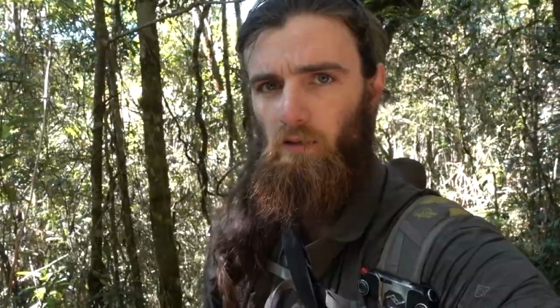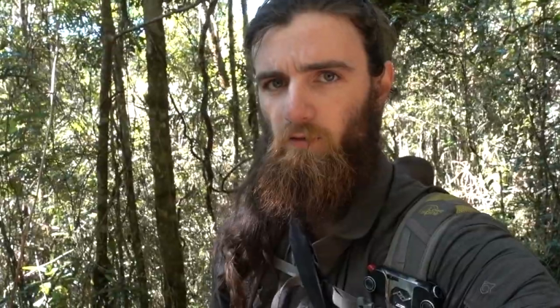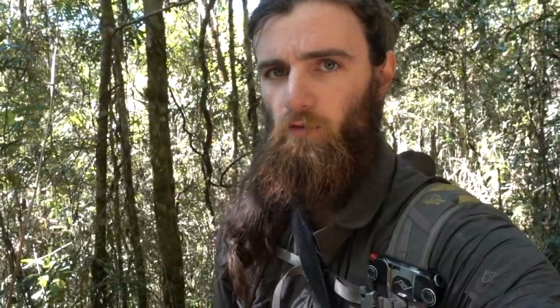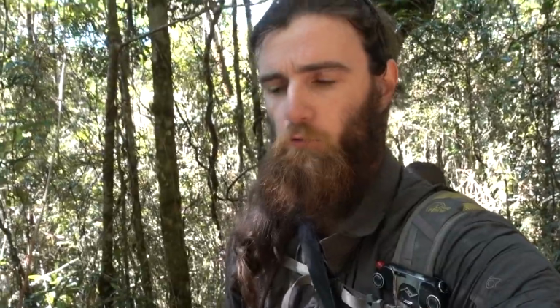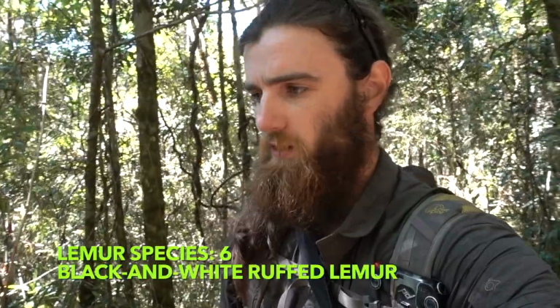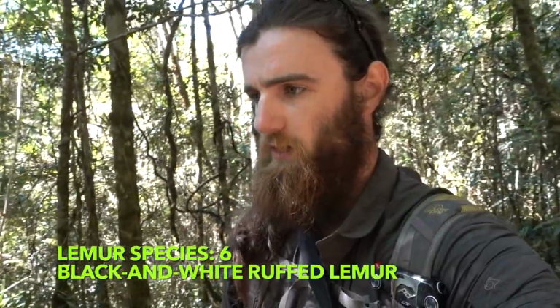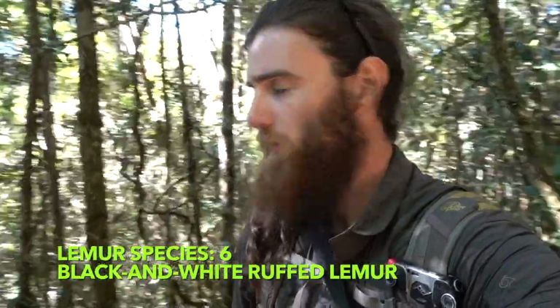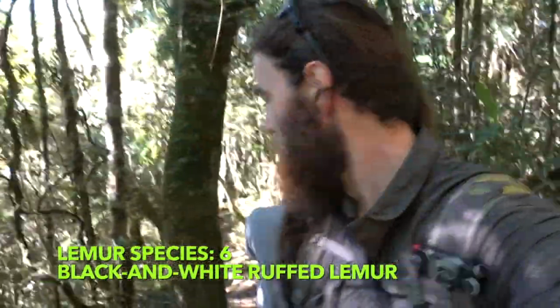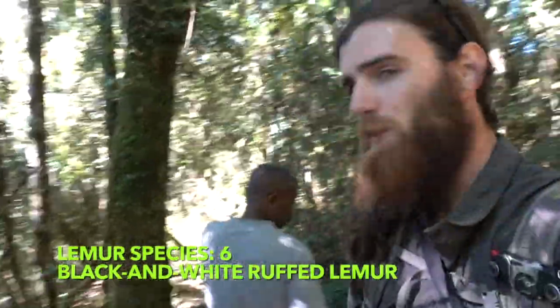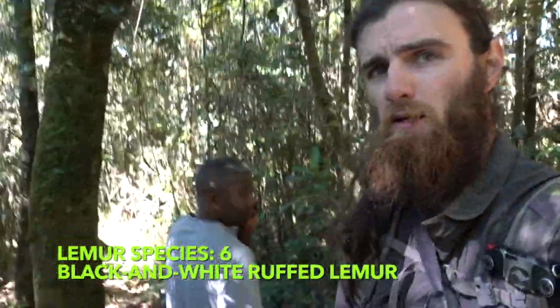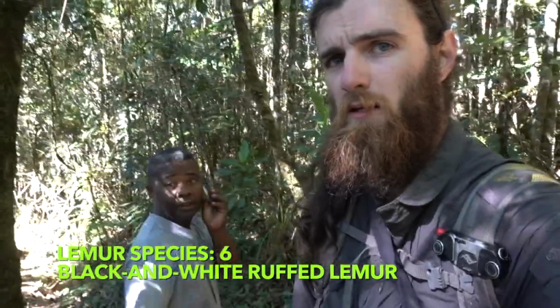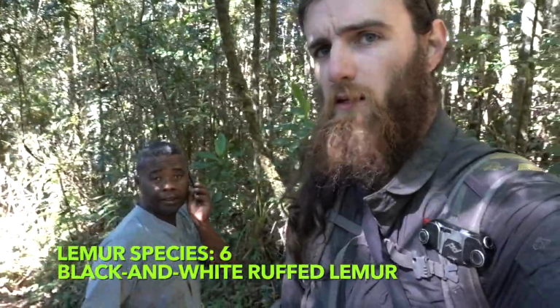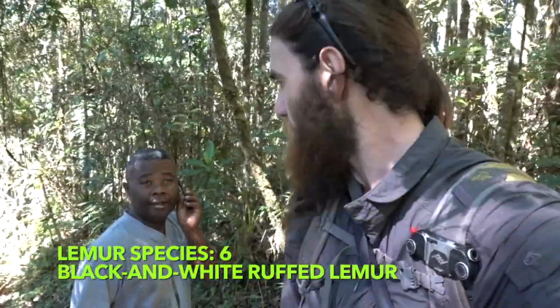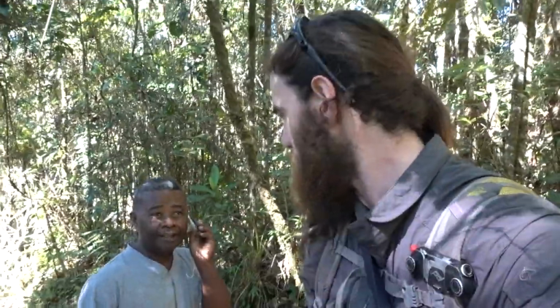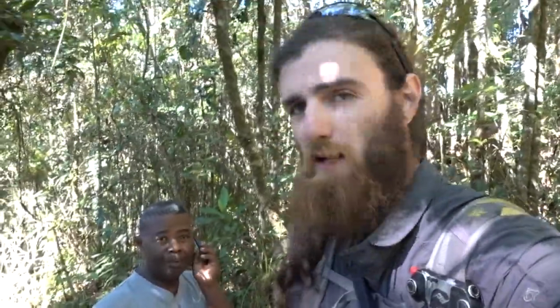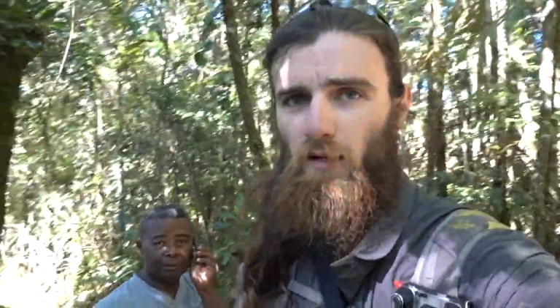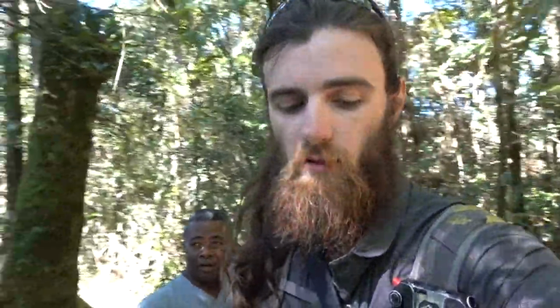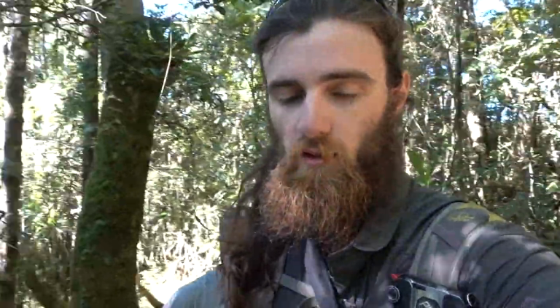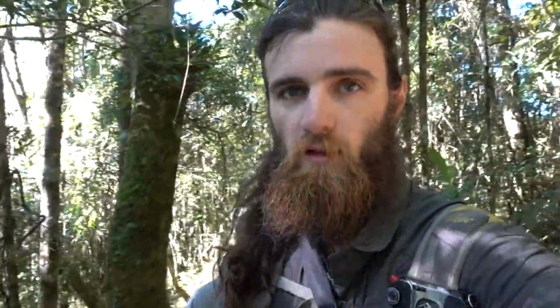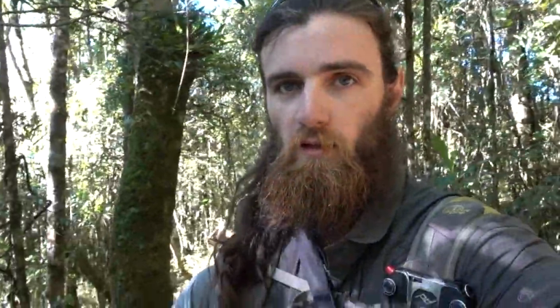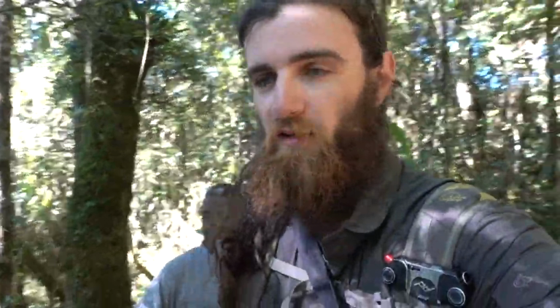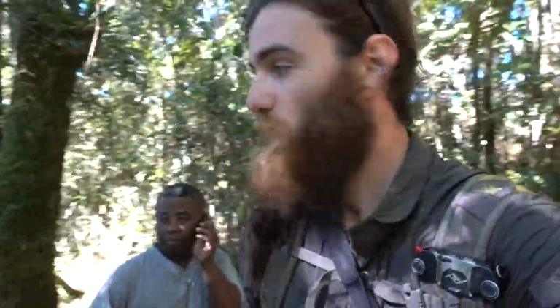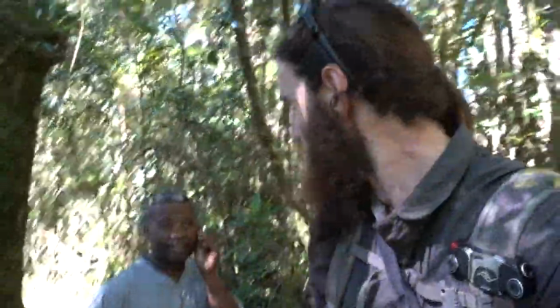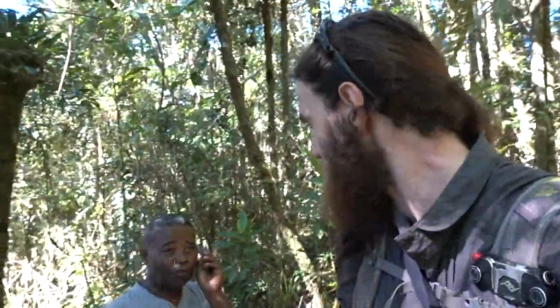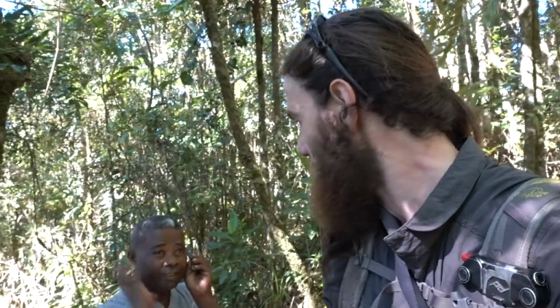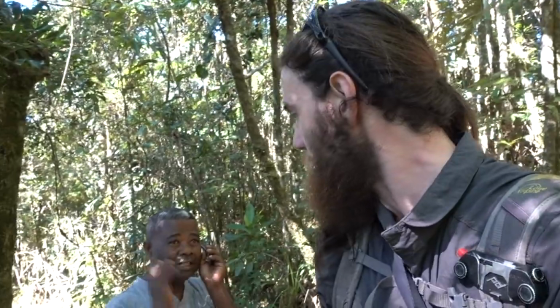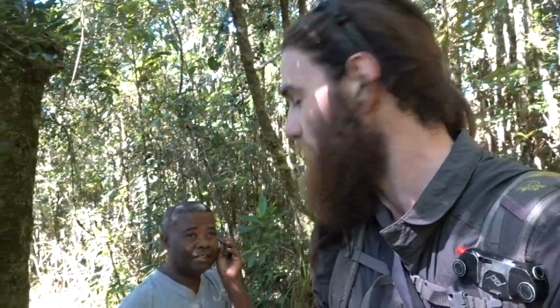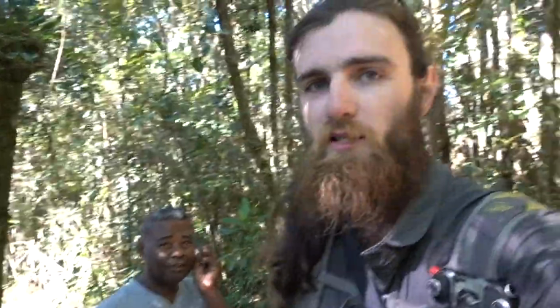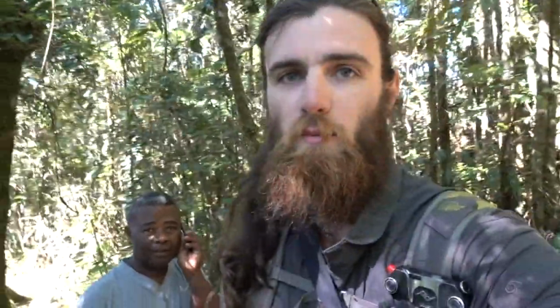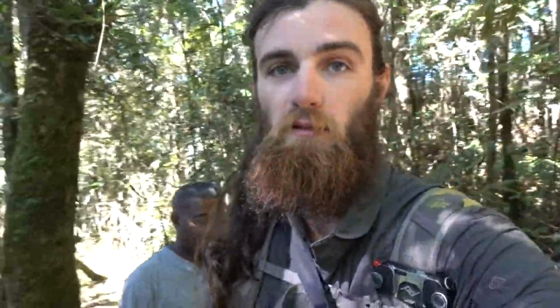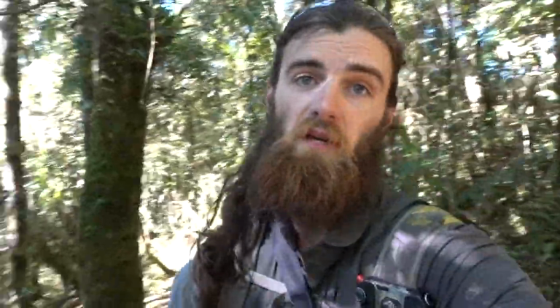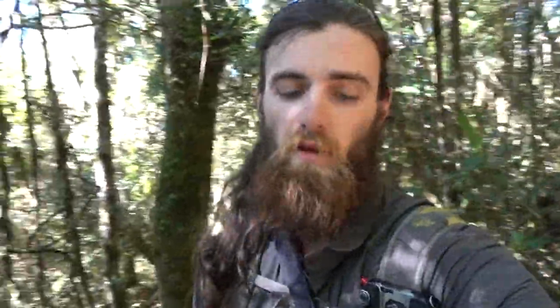So that very vocal species of lemur was the black and white ruffed lemur — the black and white ruffed lemur. There we go.